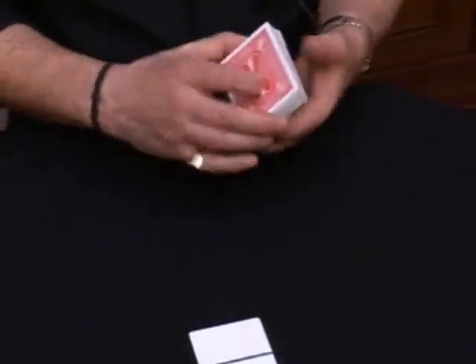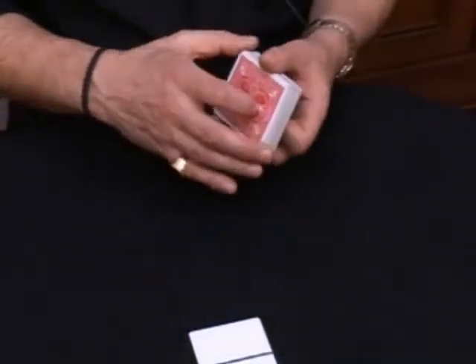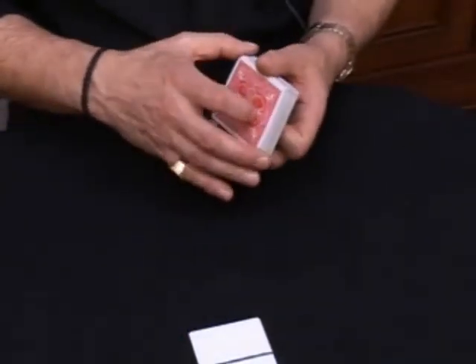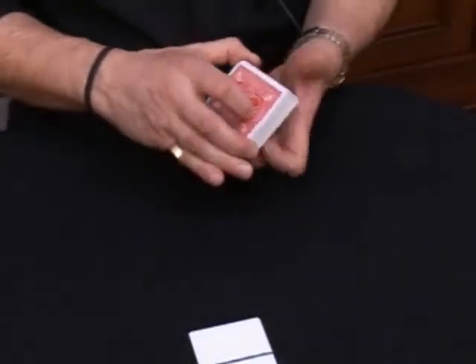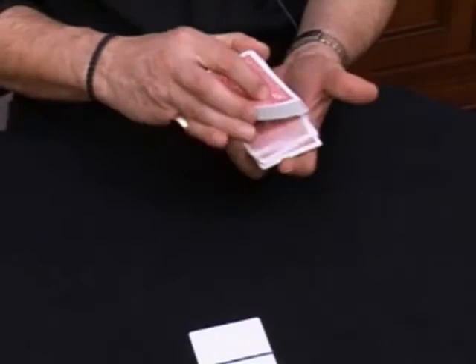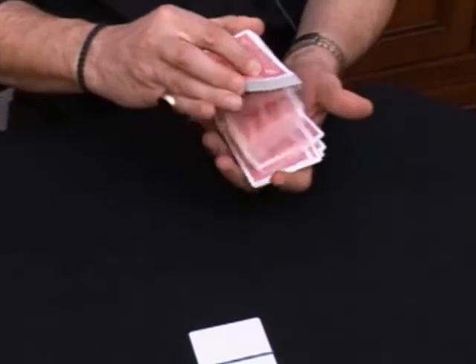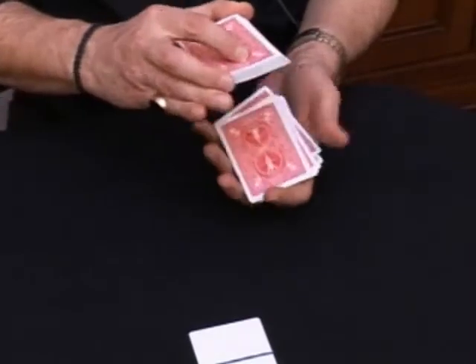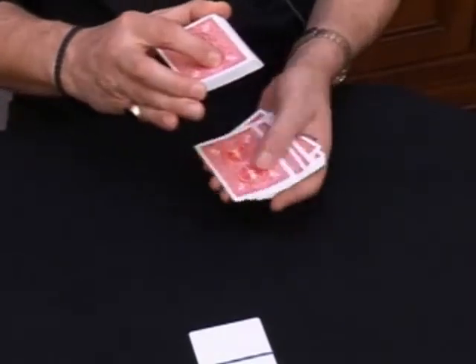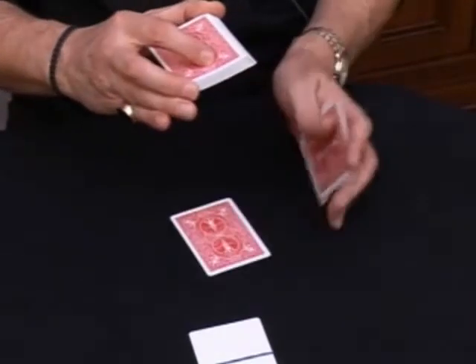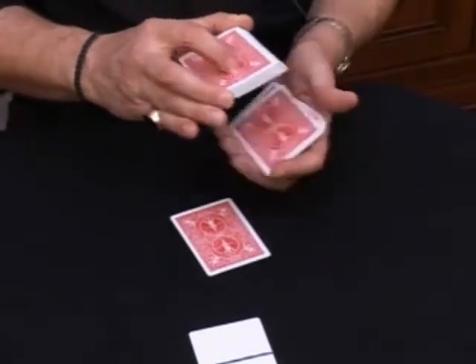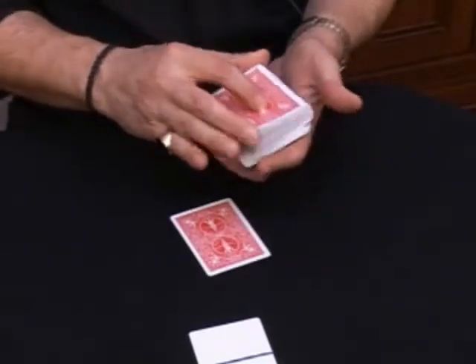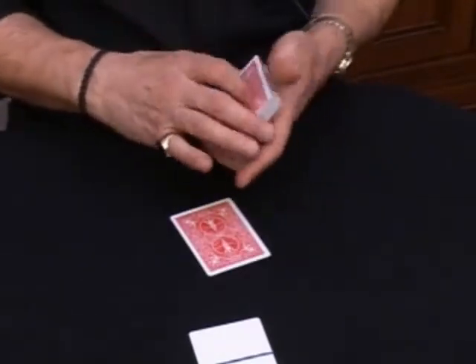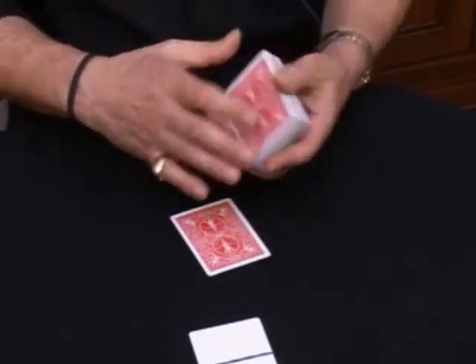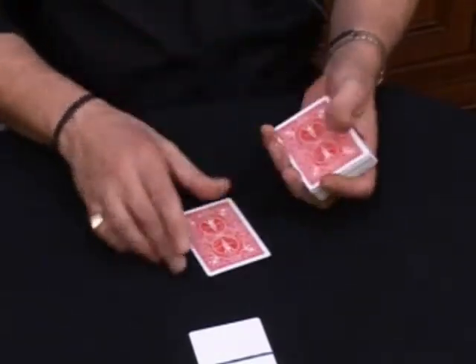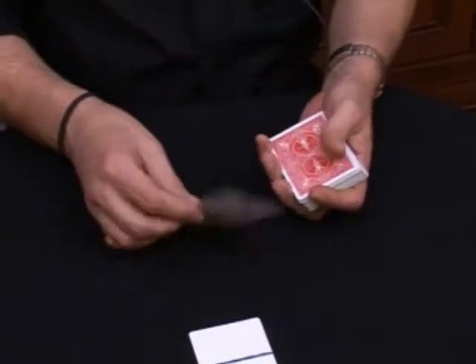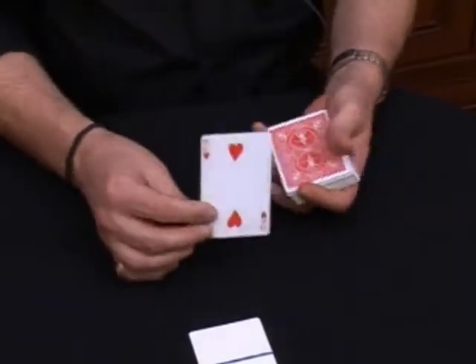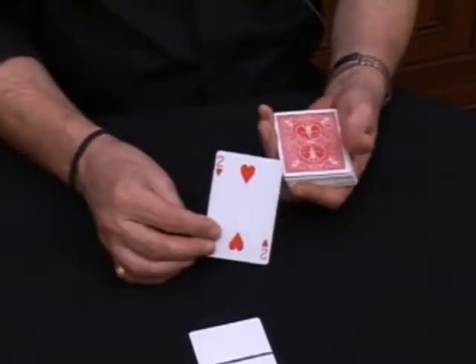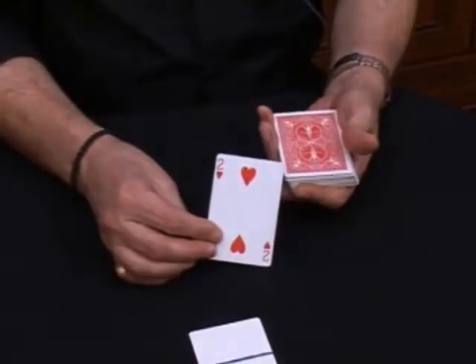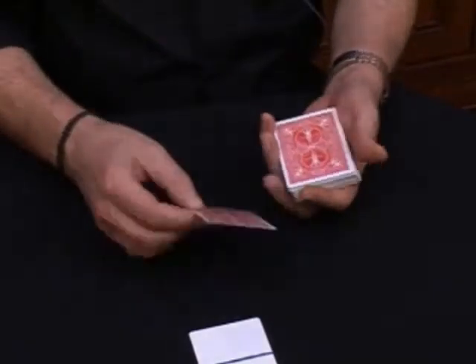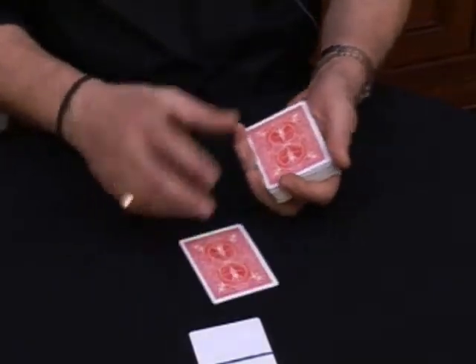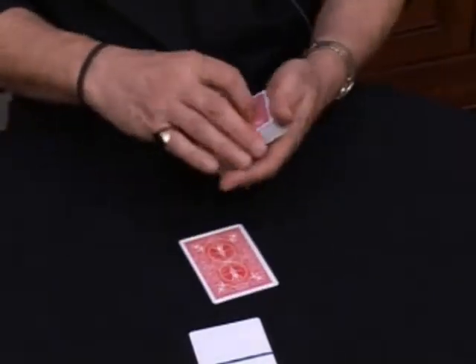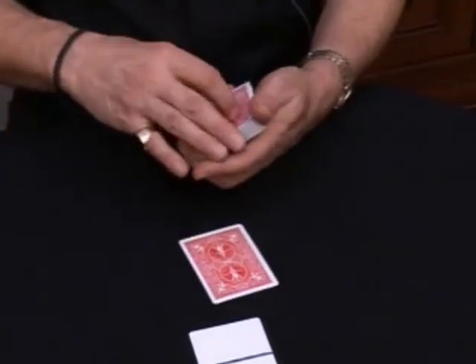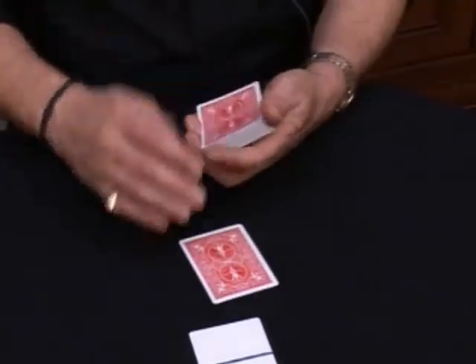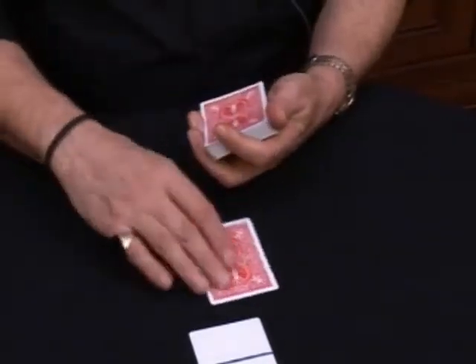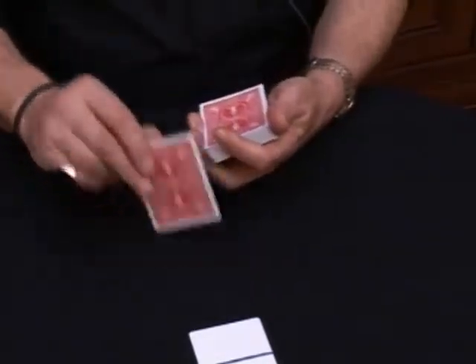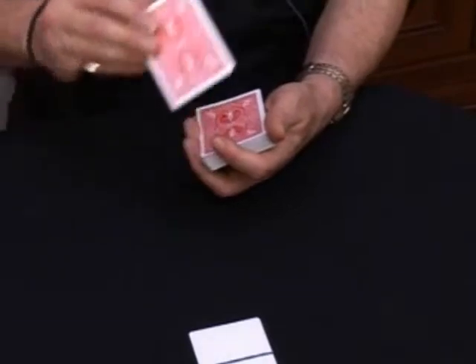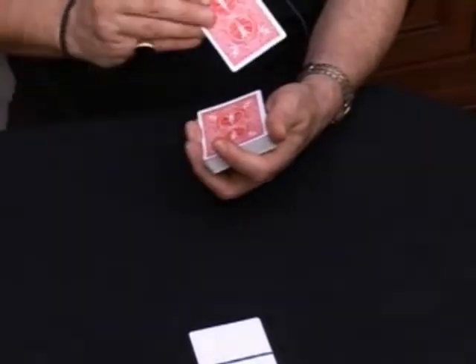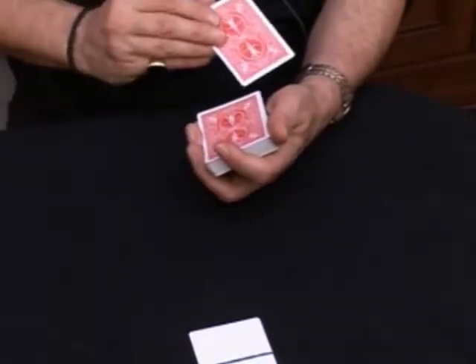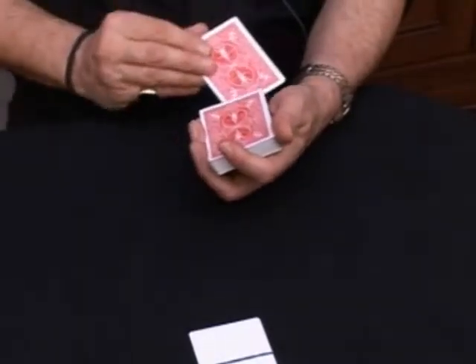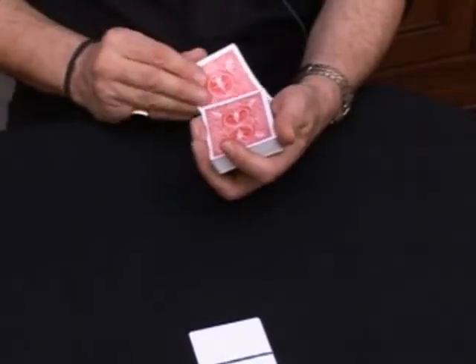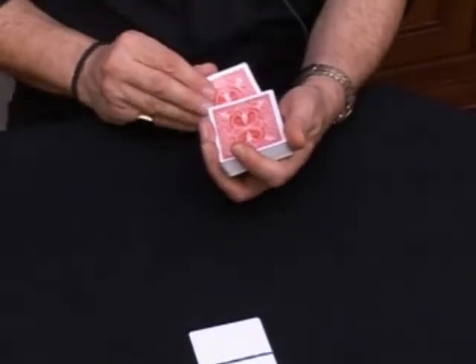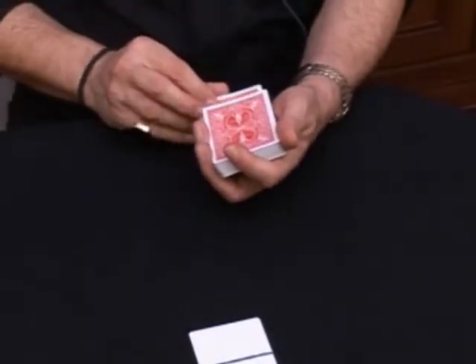Okay, now somebody will pick a card — any card, it doesn't matter. Let's say the two of hearts, and you're going to place the card back inside the deck.